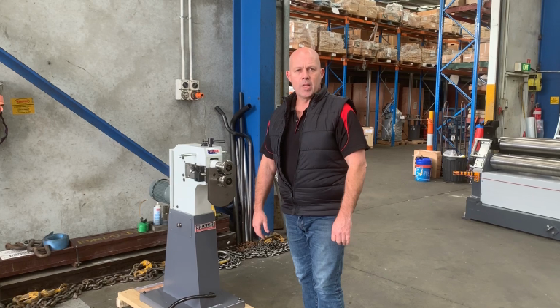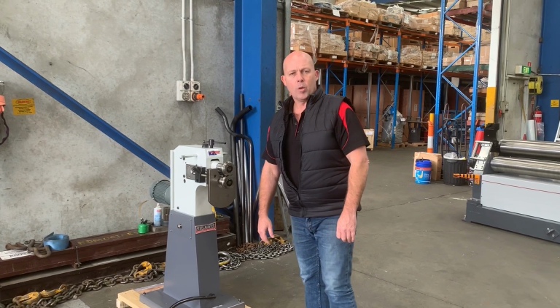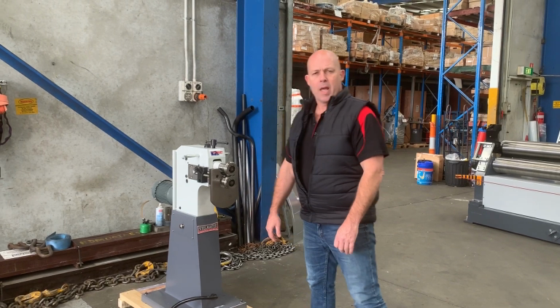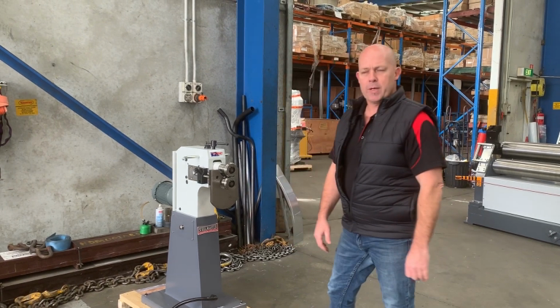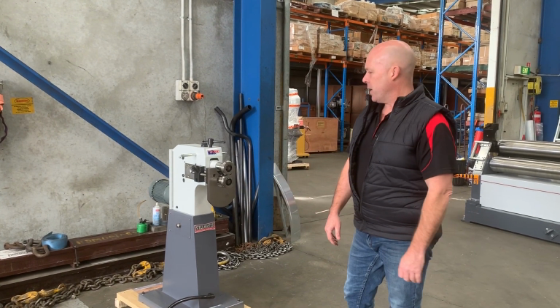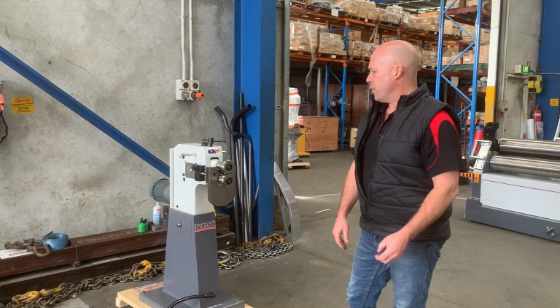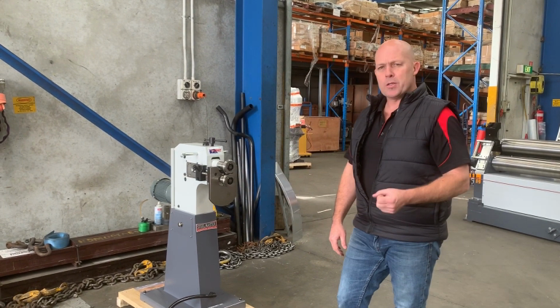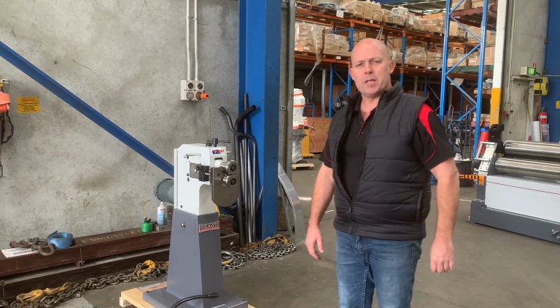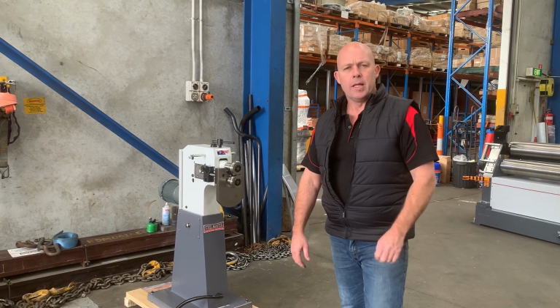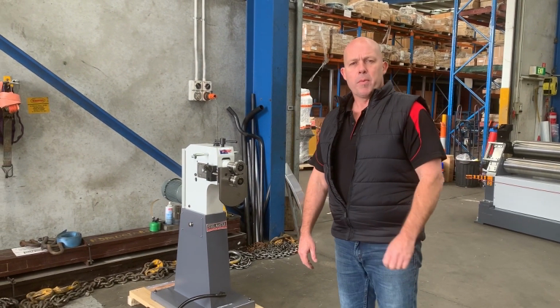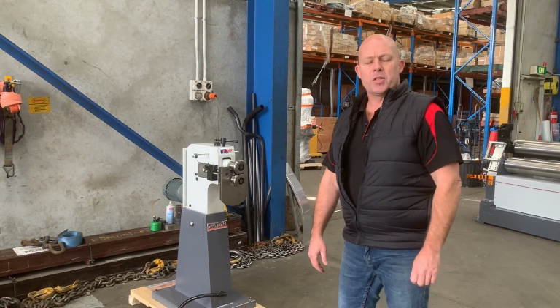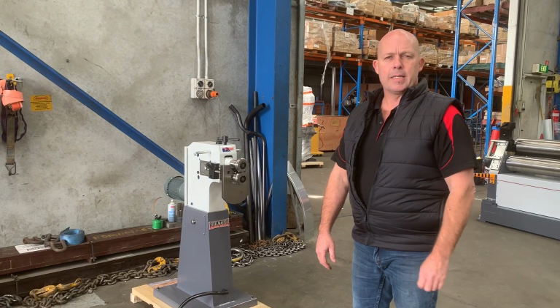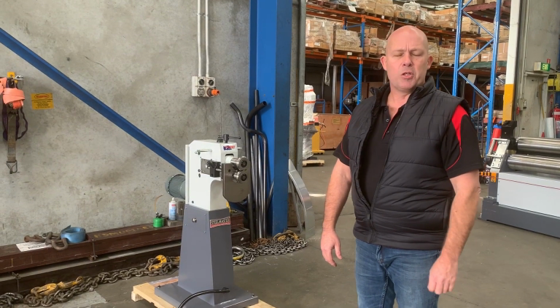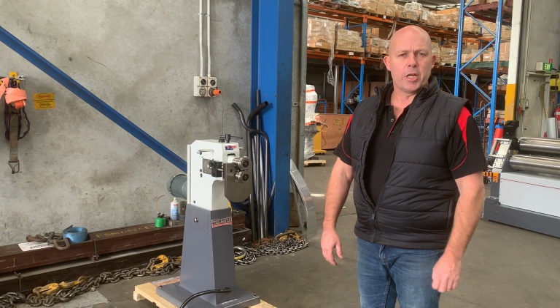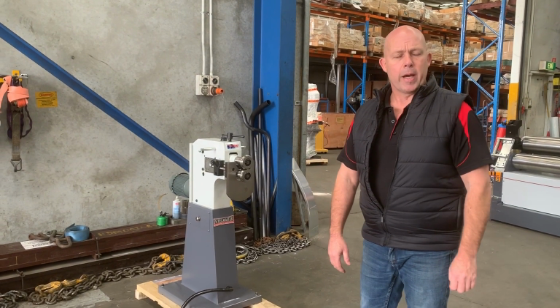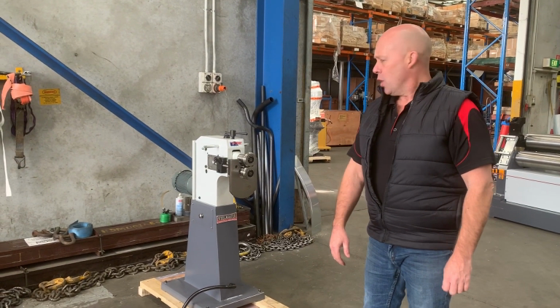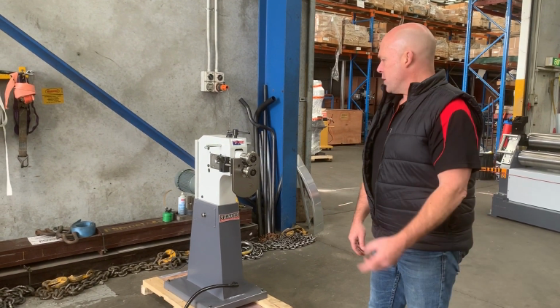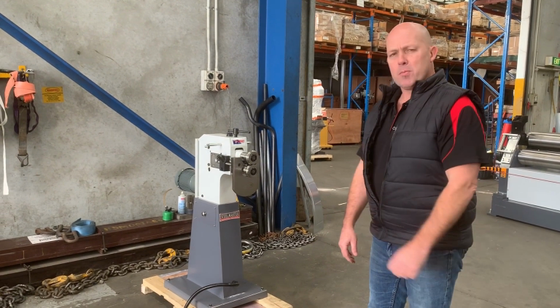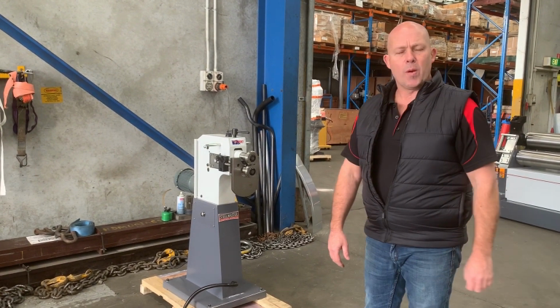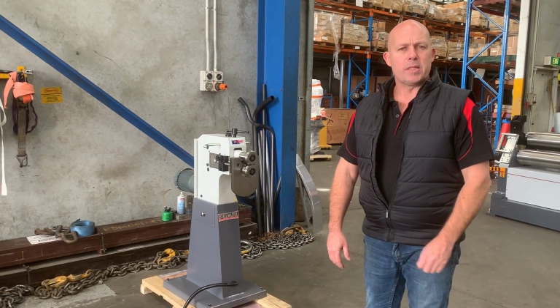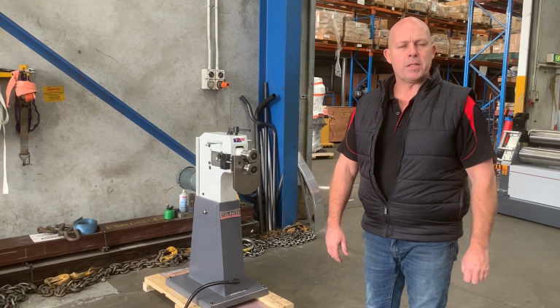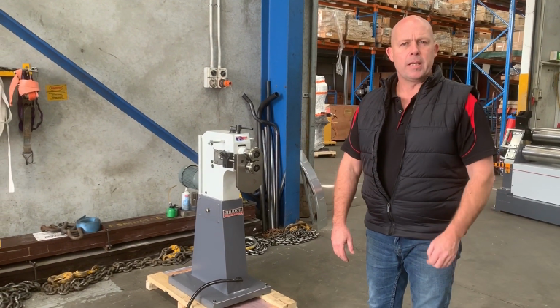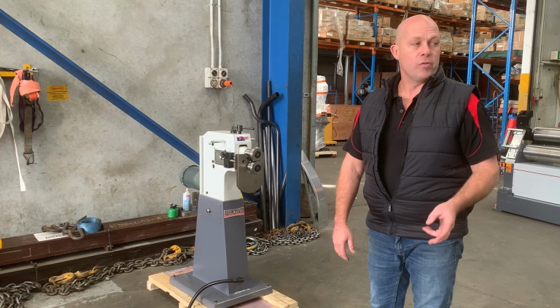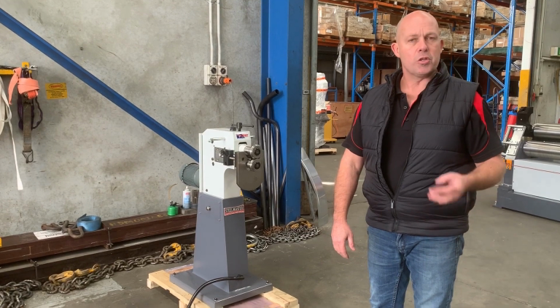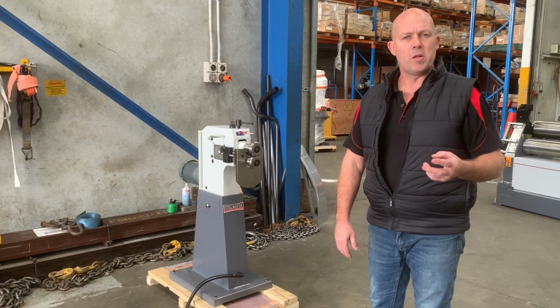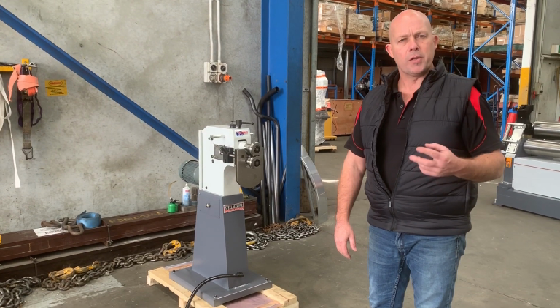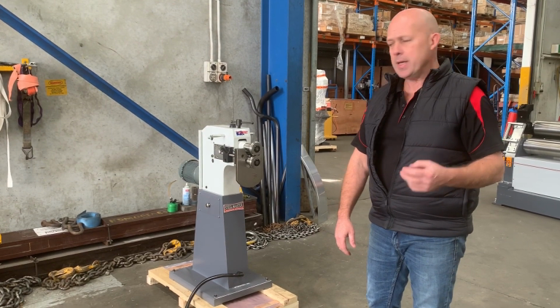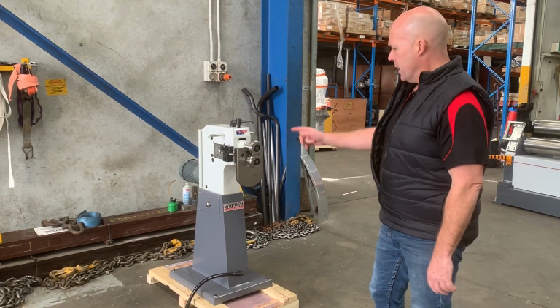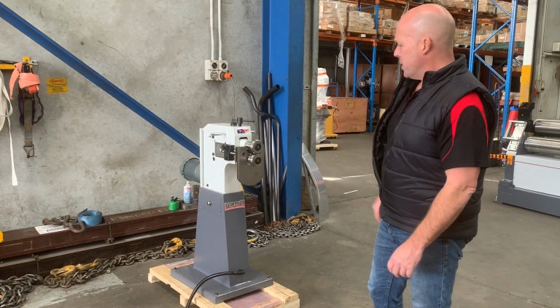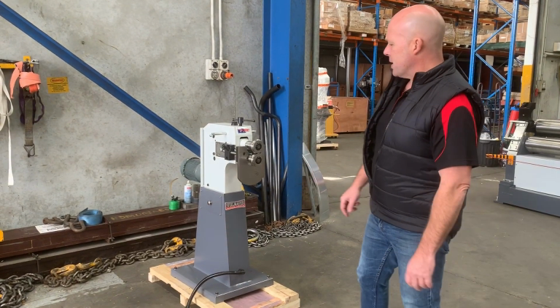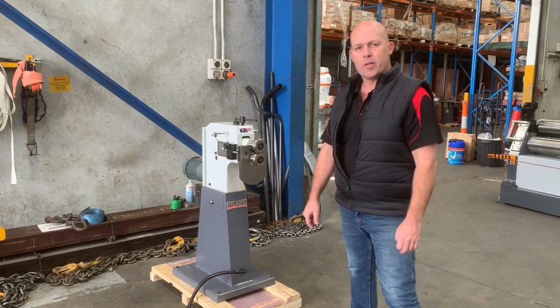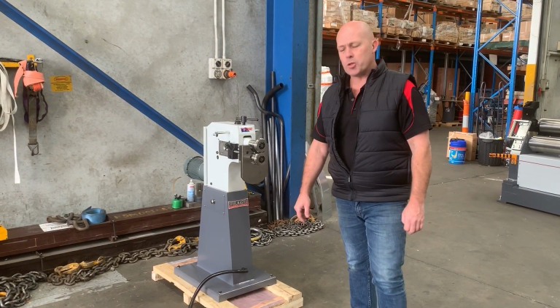Welcome to Asset Plant Machinery. Today we're going to overview our Stoolmaster American-designed heavy-duty Jenny and Swage. We offer this particular model in 1.6mm capacity in two versions: a 240 volt and a three-phase. This particular one is our three-phase machine.